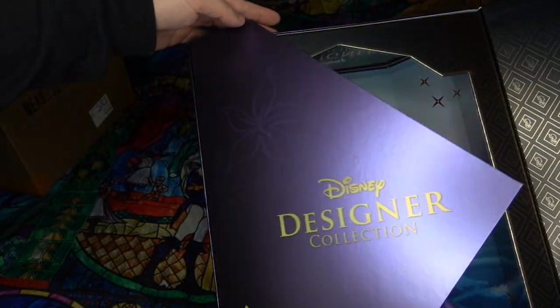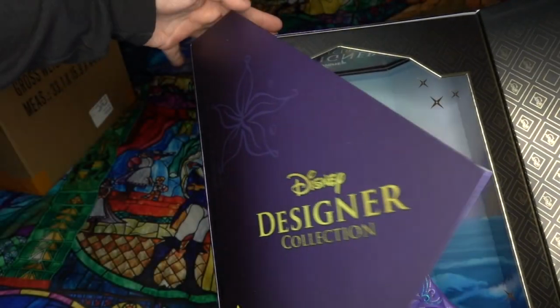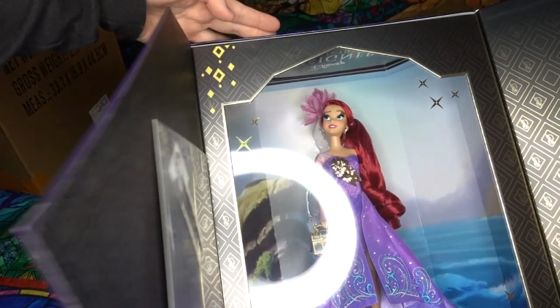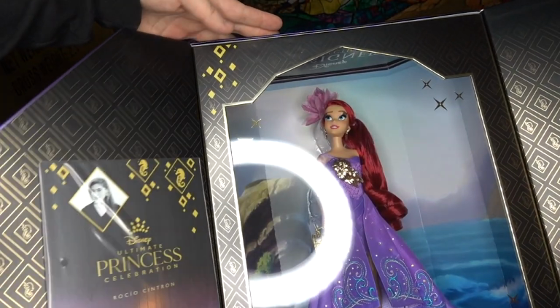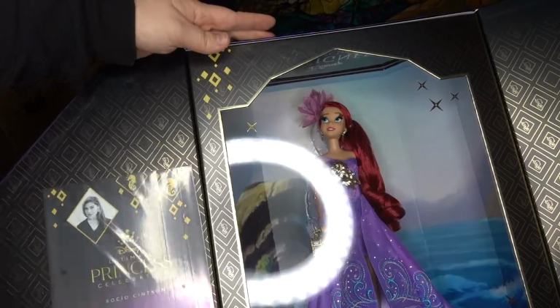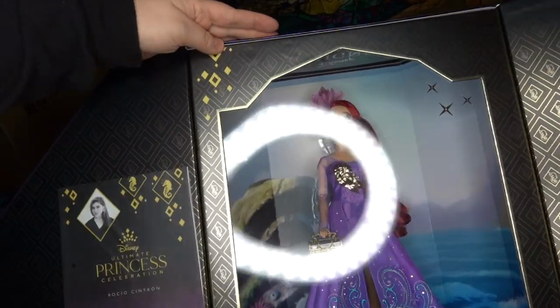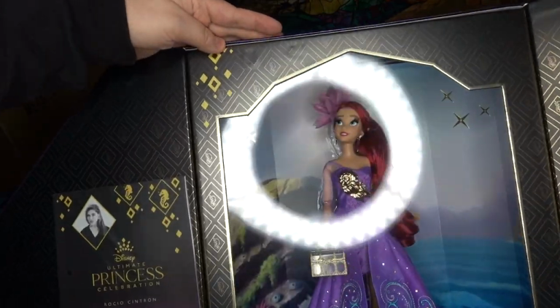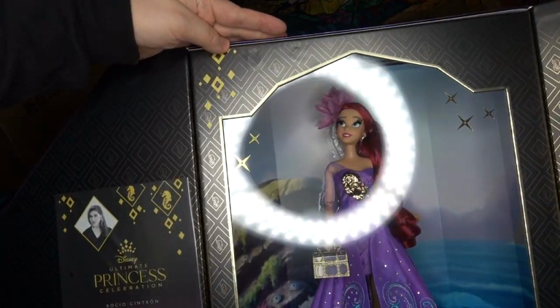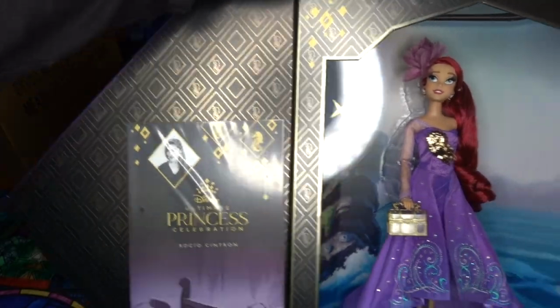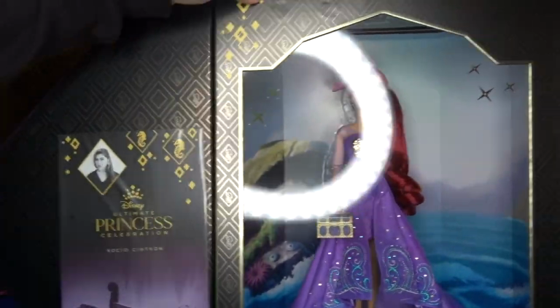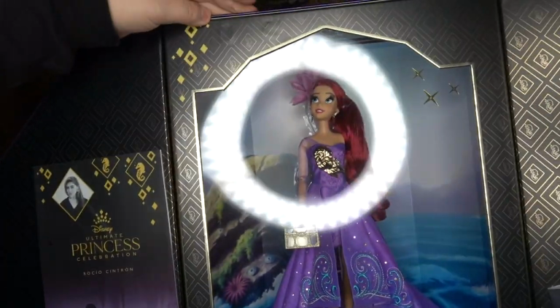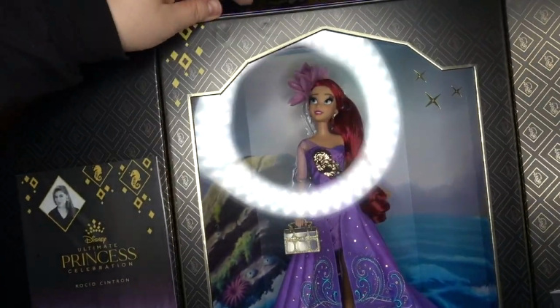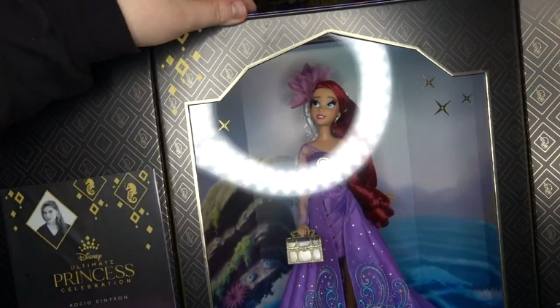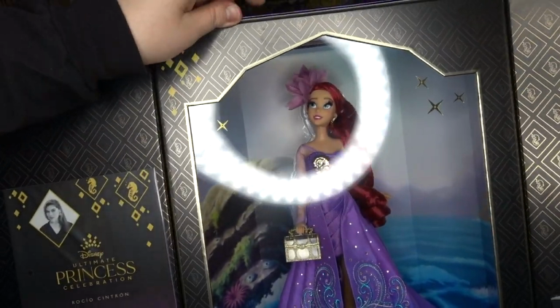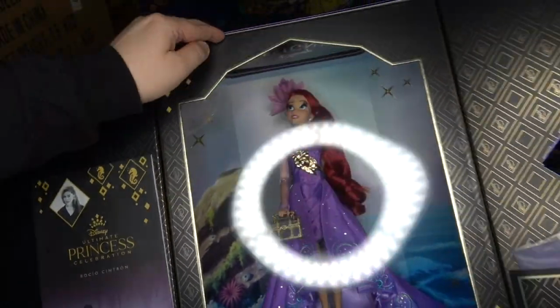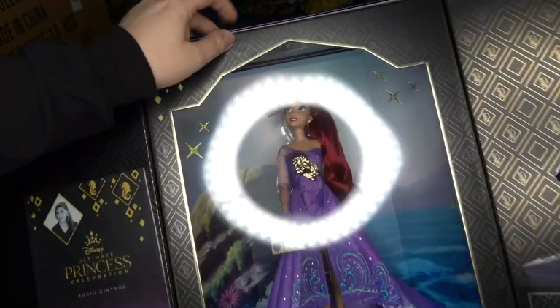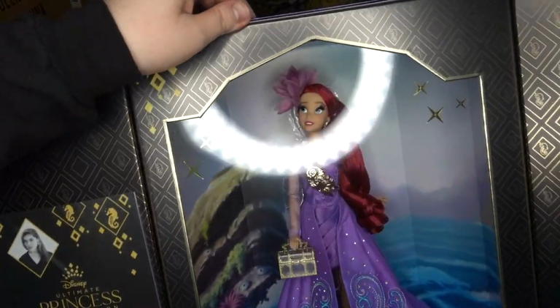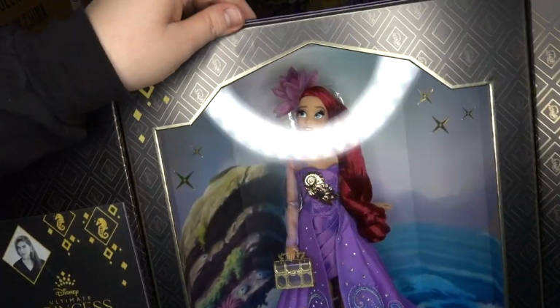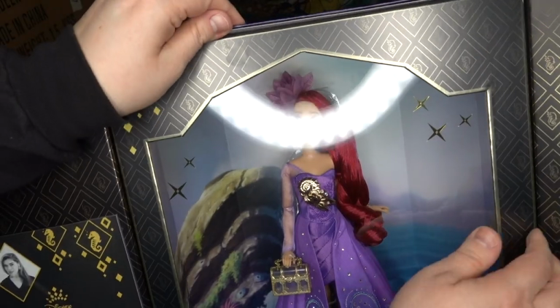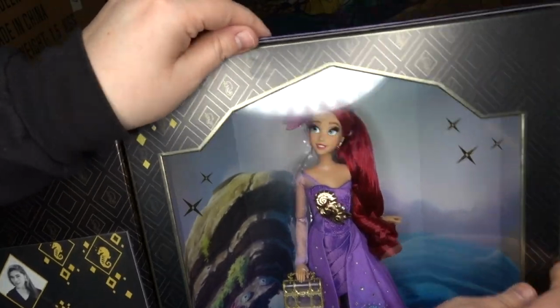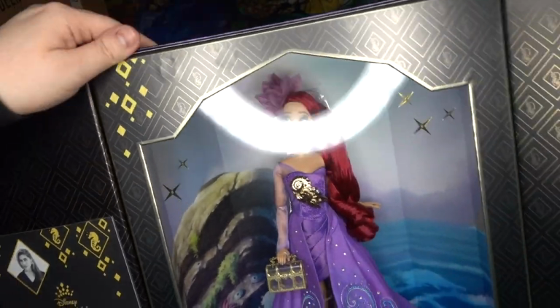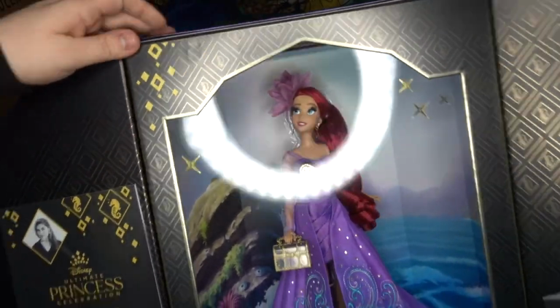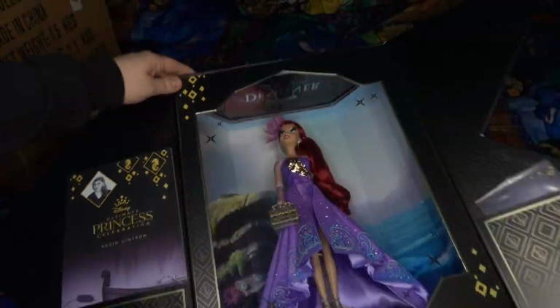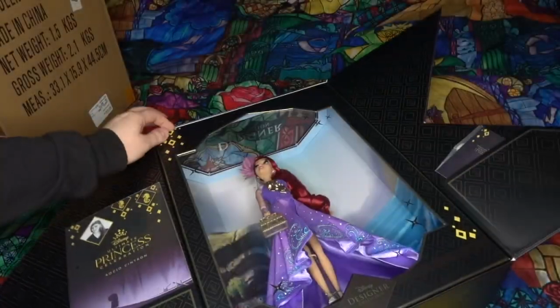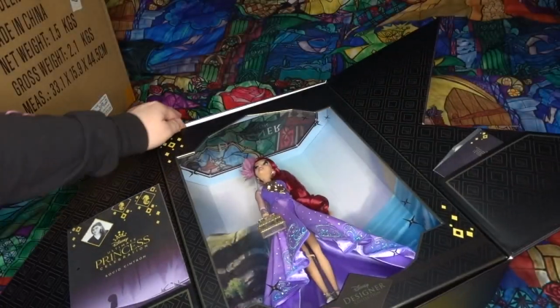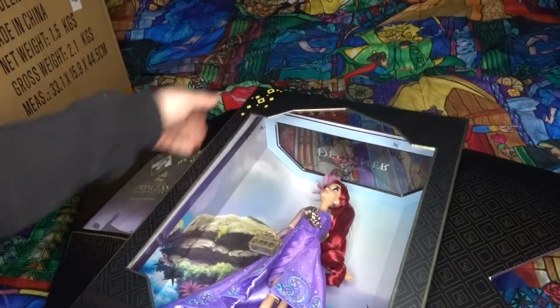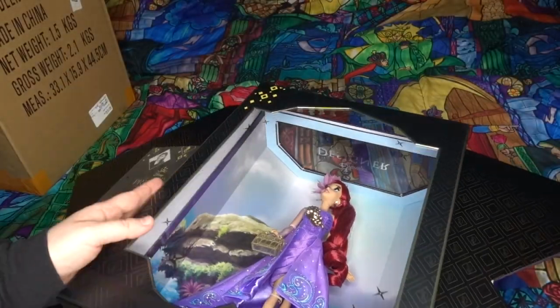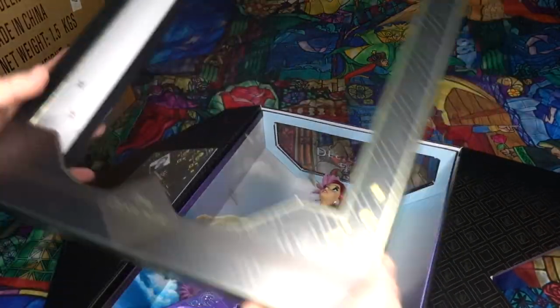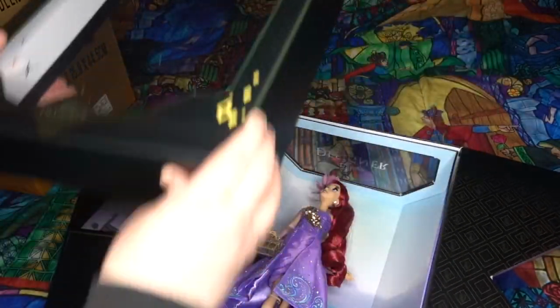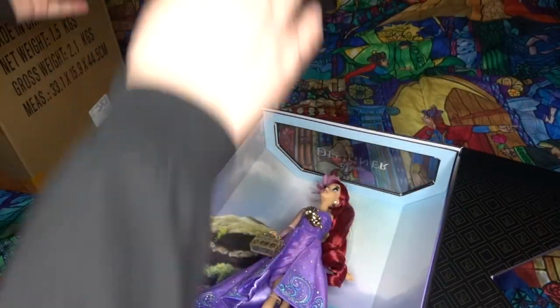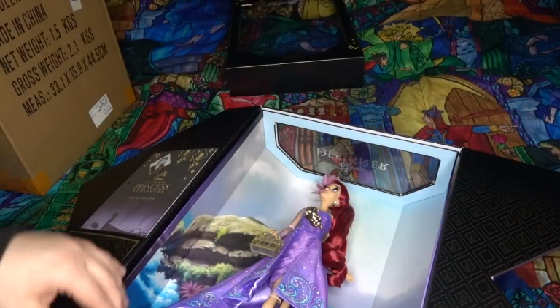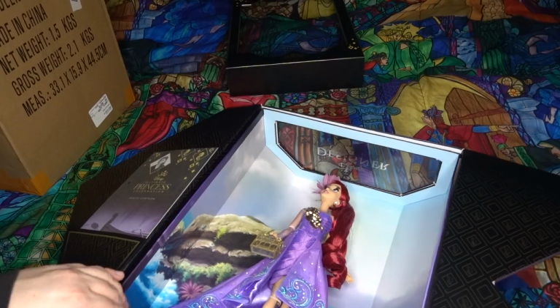Here's our first good look at her. Okay, wow! This one I can get out of the box because it is a cardboard window box and it will come off and go back together. I'm fangirling.